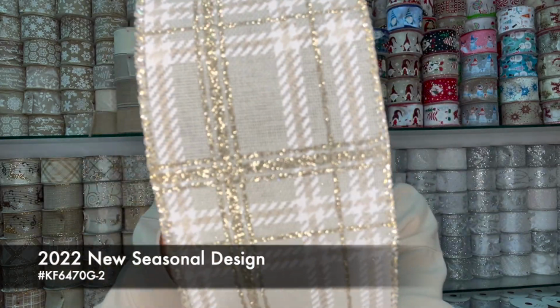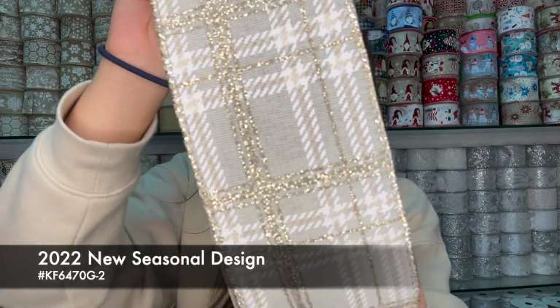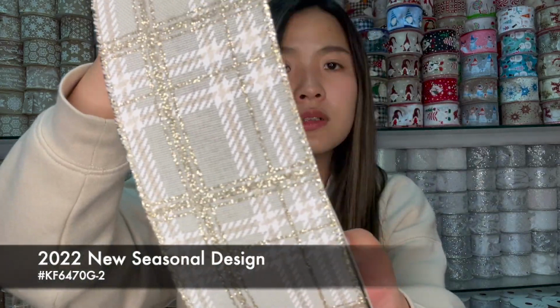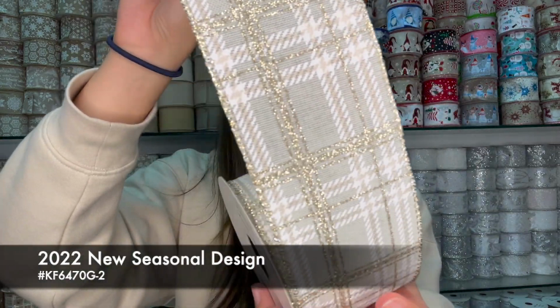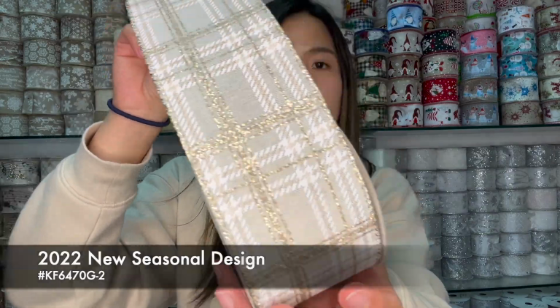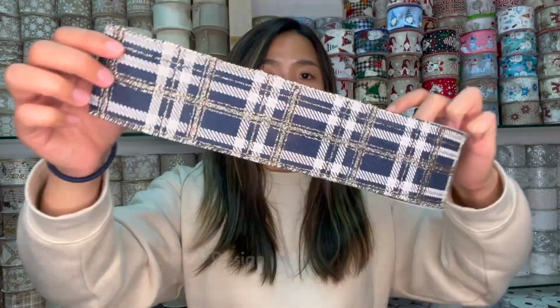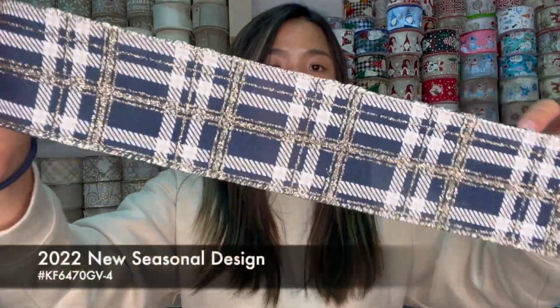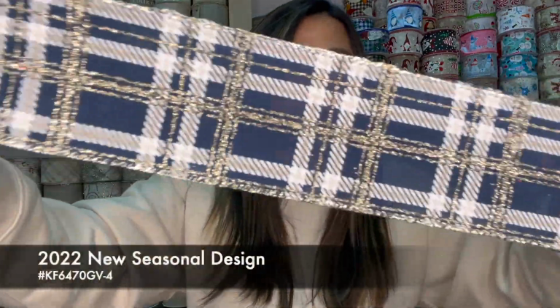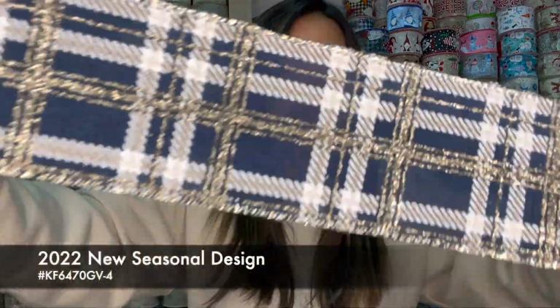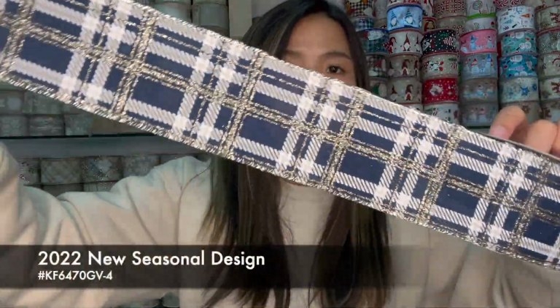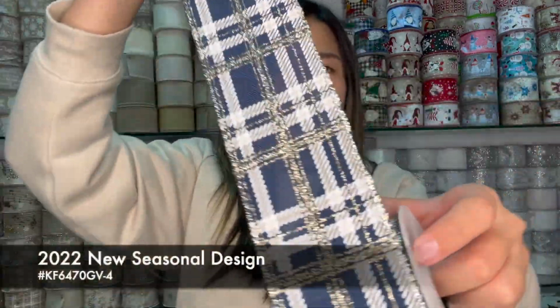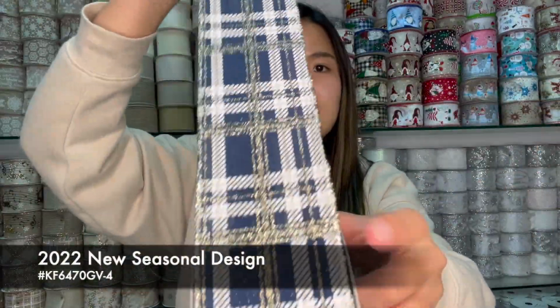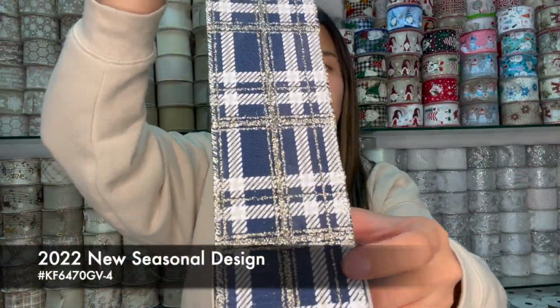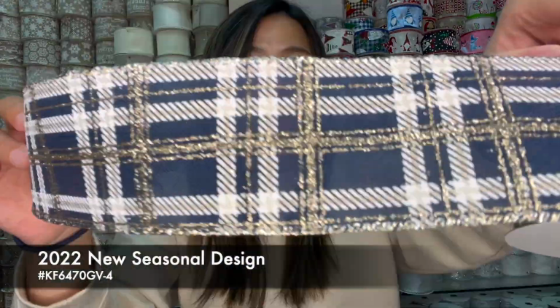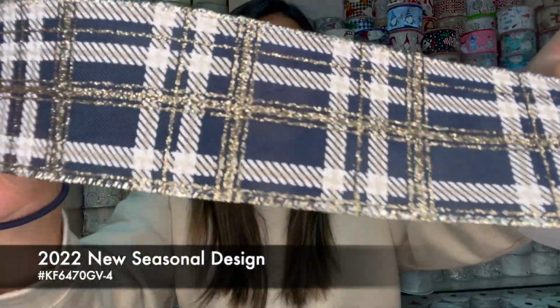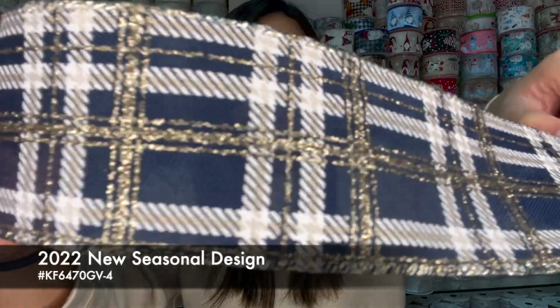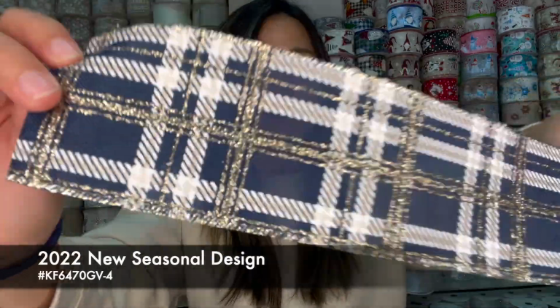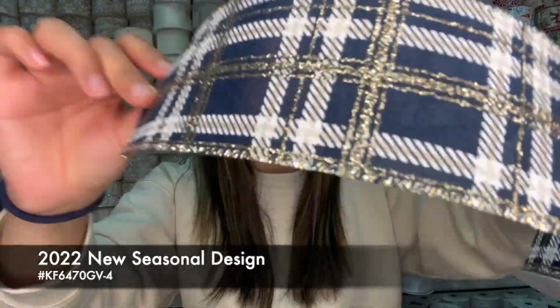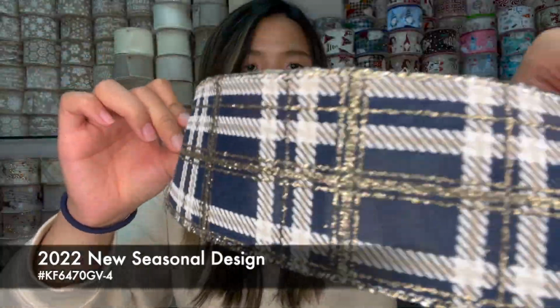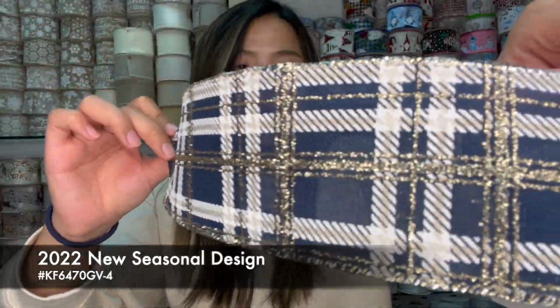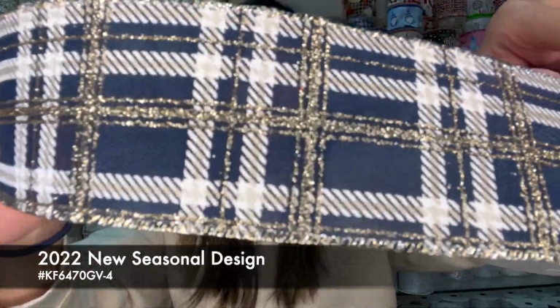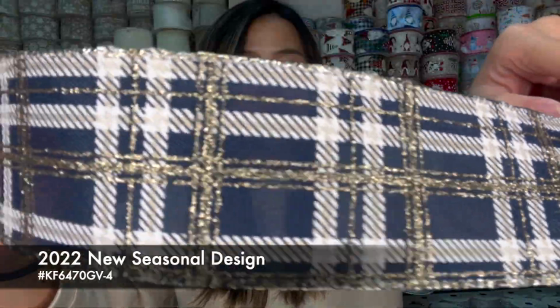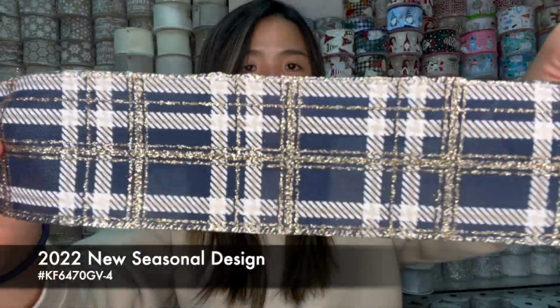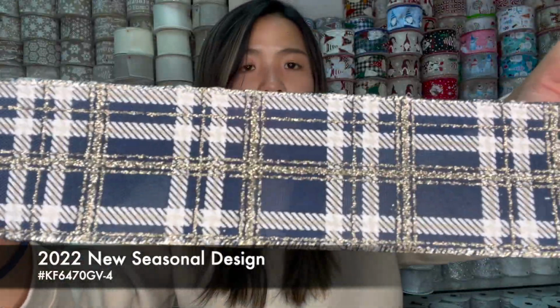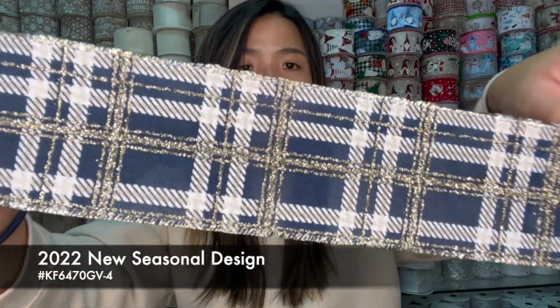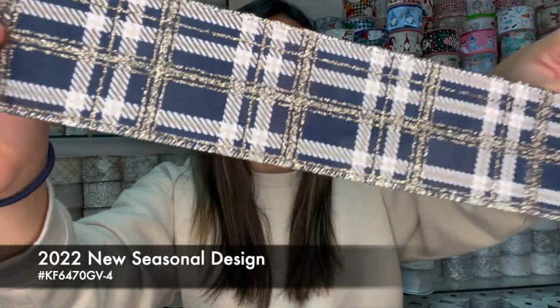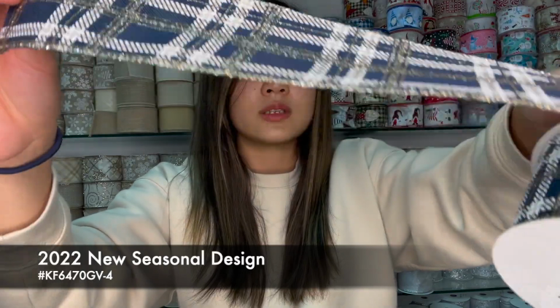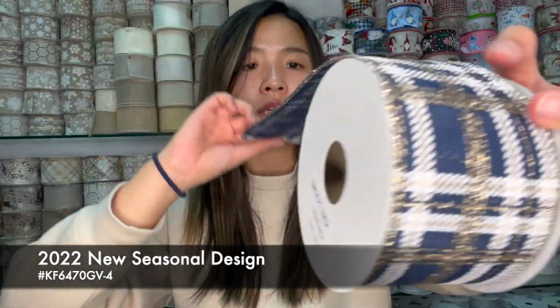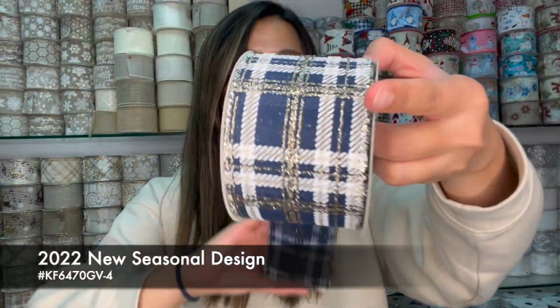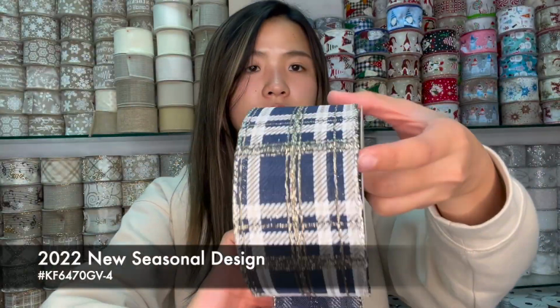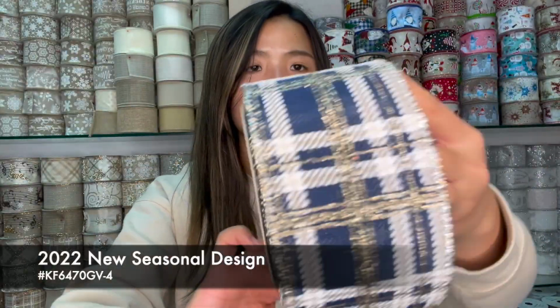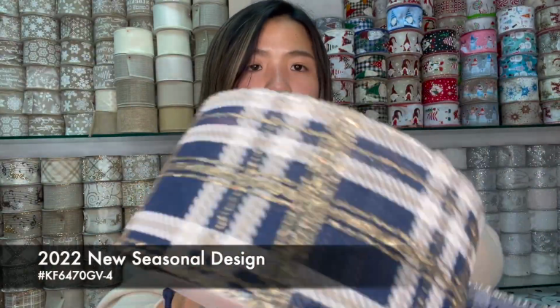Very classical, elegant colors. This one is for a more stable person — the royal blue. Very gentlemanly color, and it's using gold and a little bit of champagne gold, so it's not very bright. It's very outstanding and combined together very nicely.